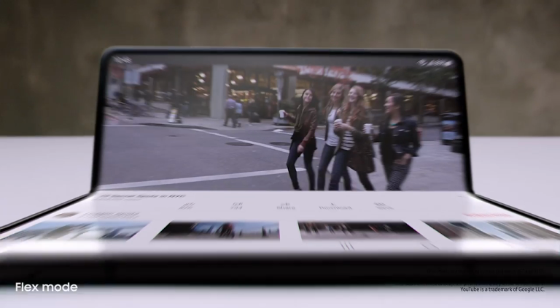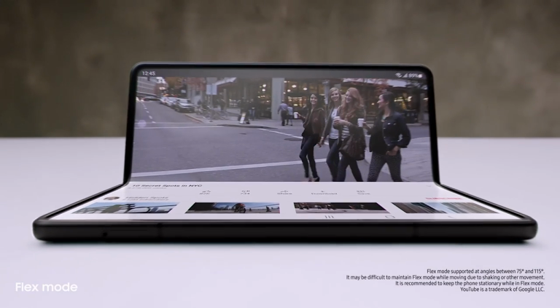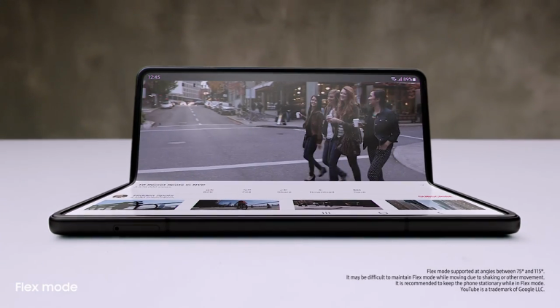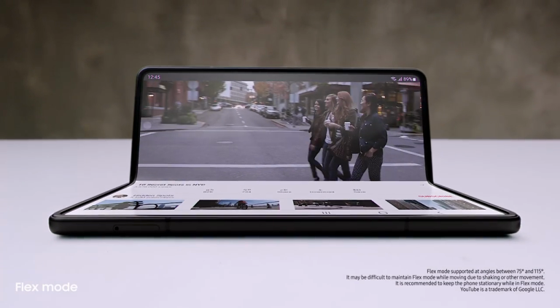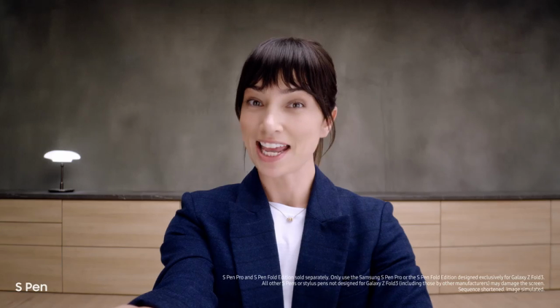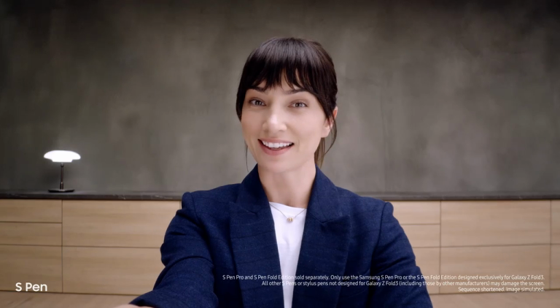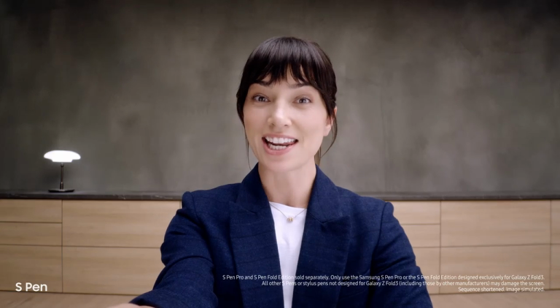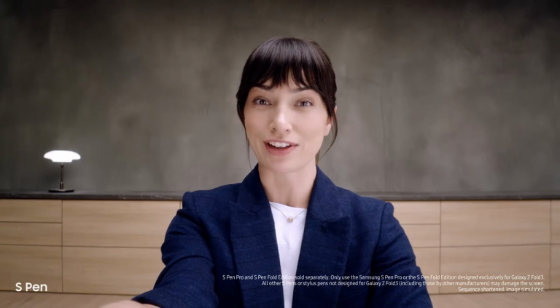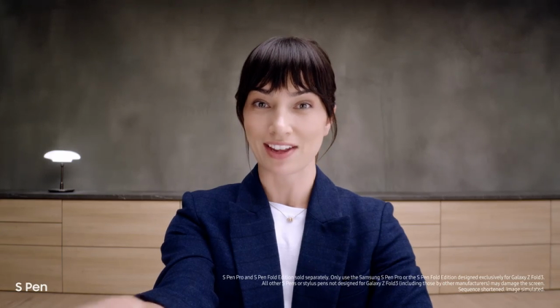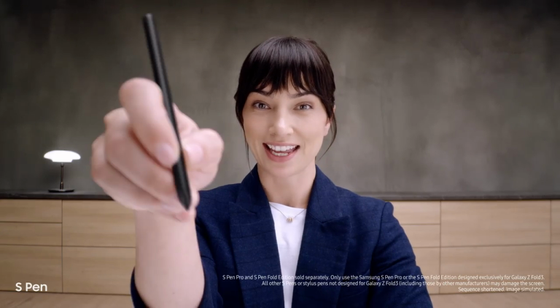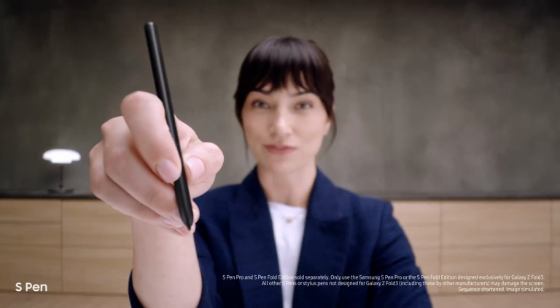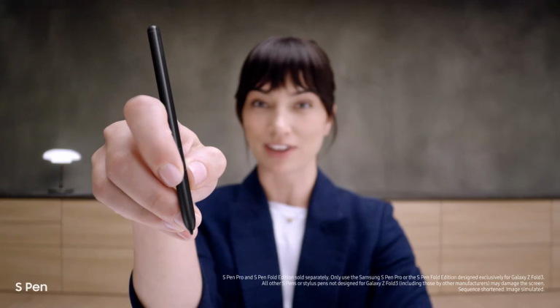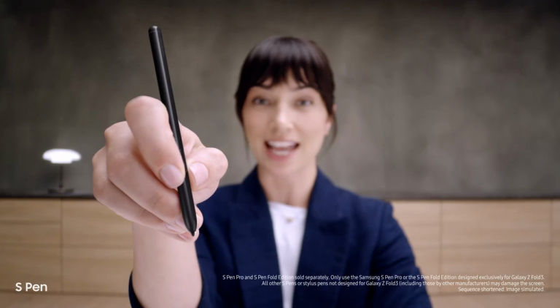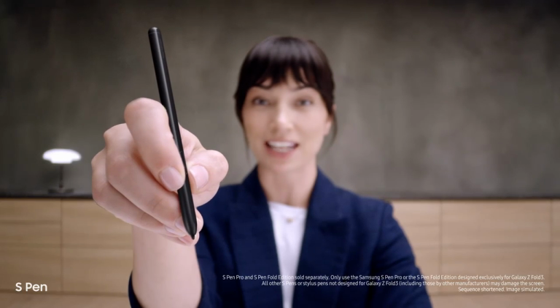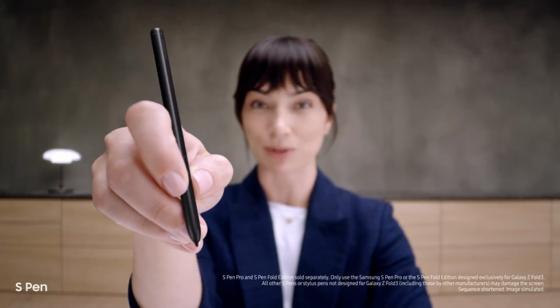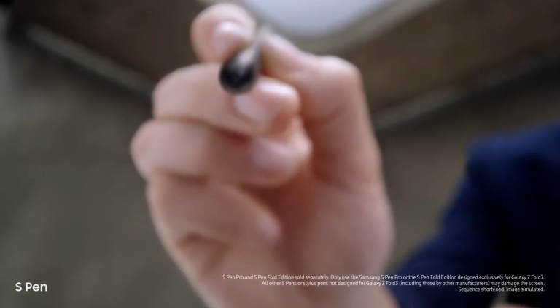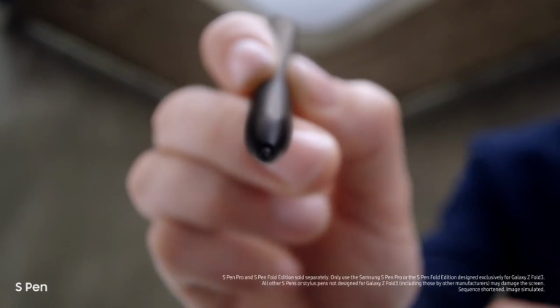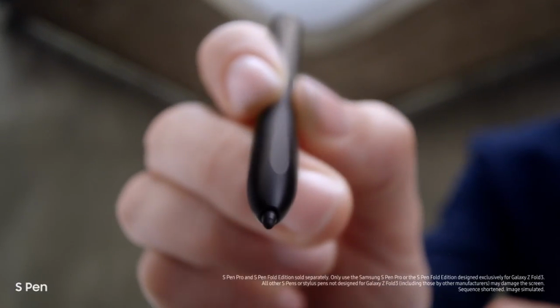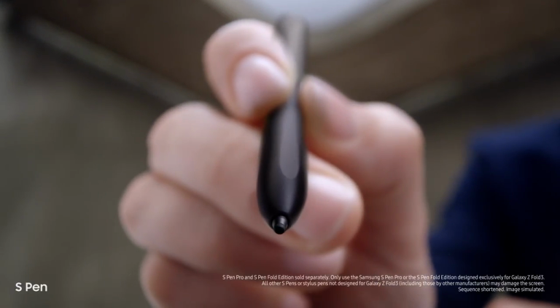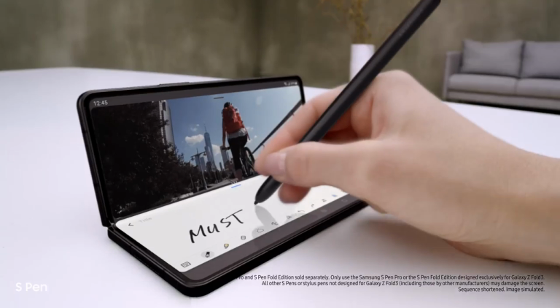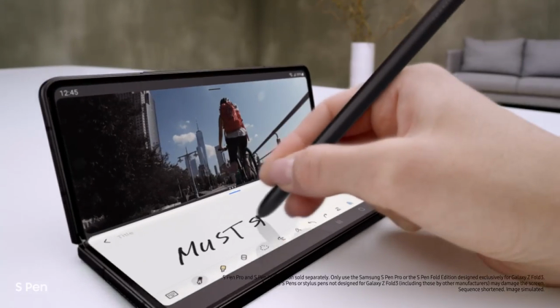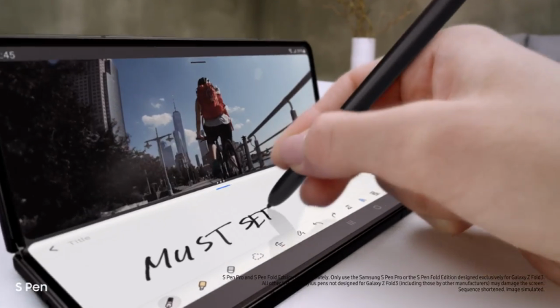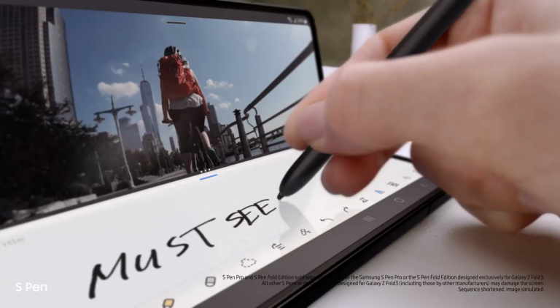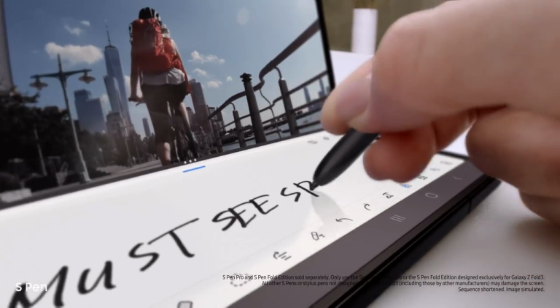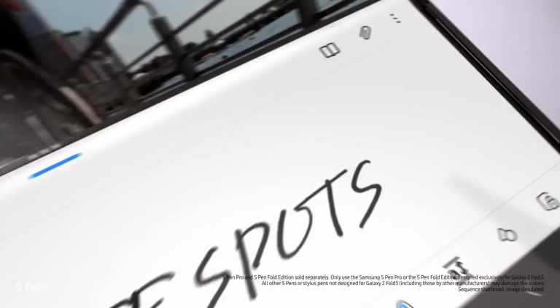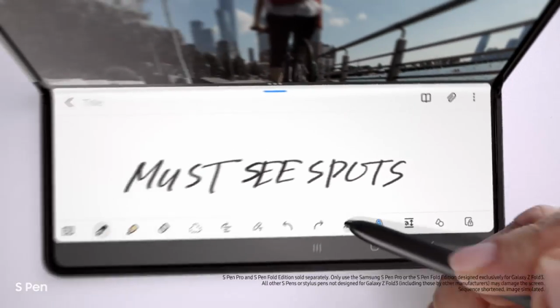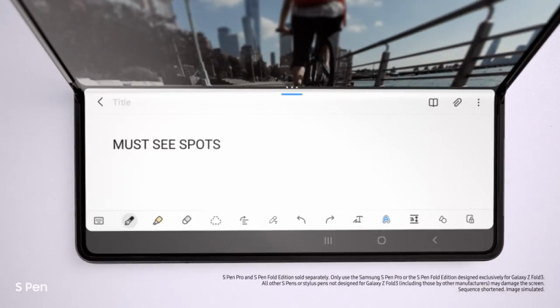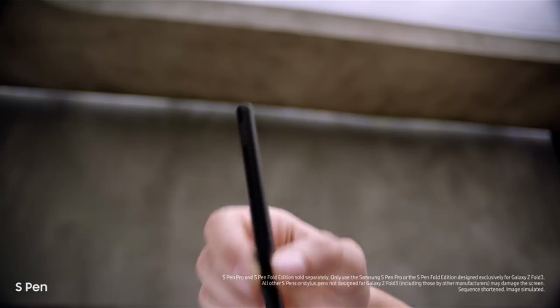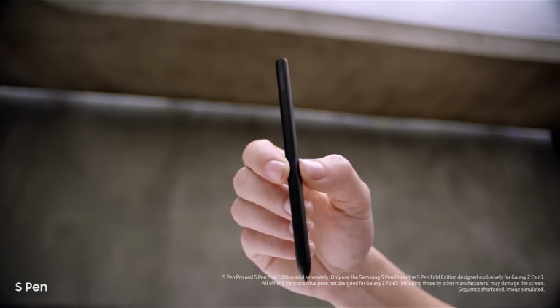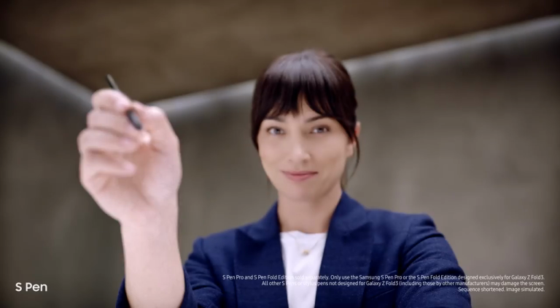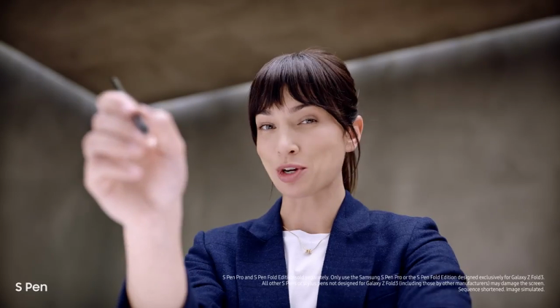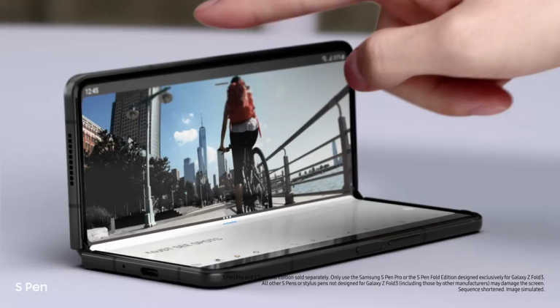Love that you can use it hands-free. And another new feature I'm loving: it's the first foldable device that's S Pen compatible — smooth and responsive, with a softer, retractable tip. Taking notes is easy. It's a brilliant combo.